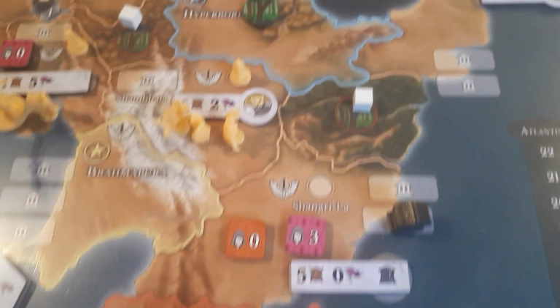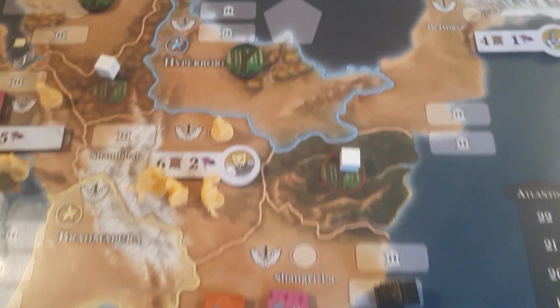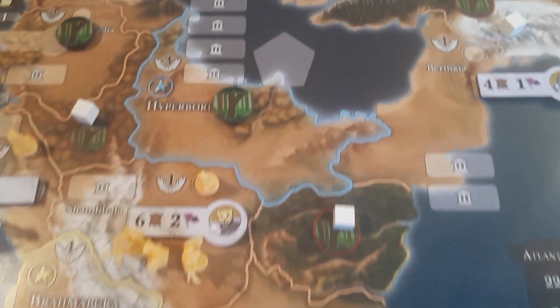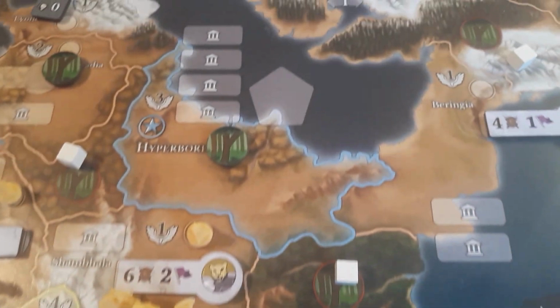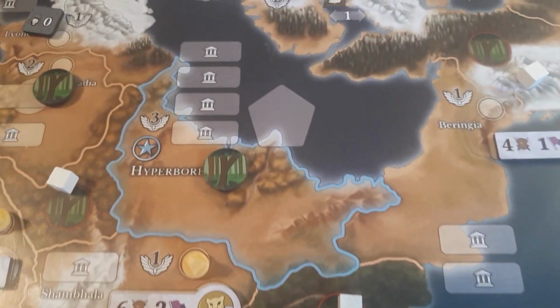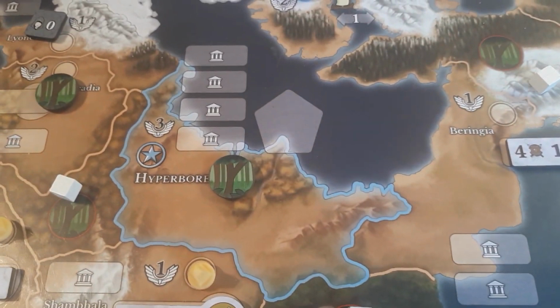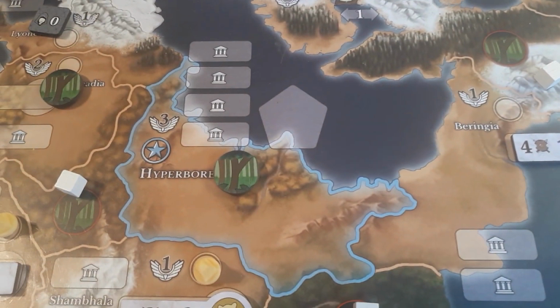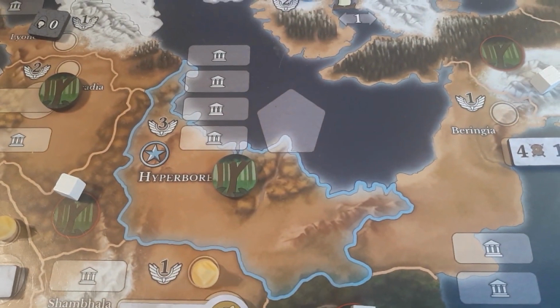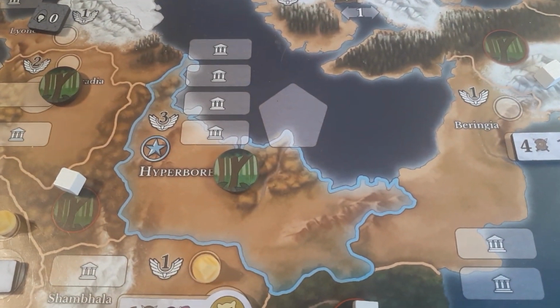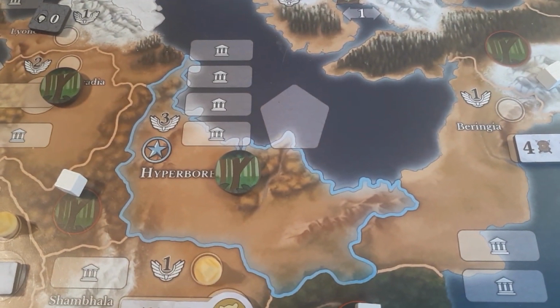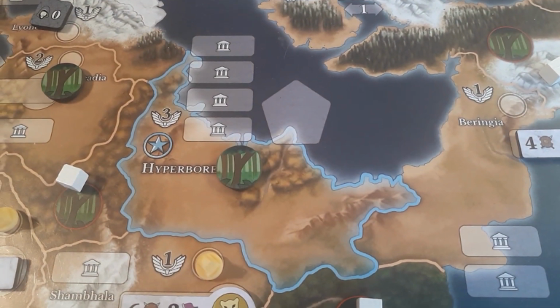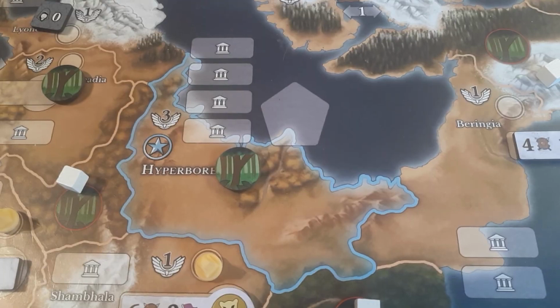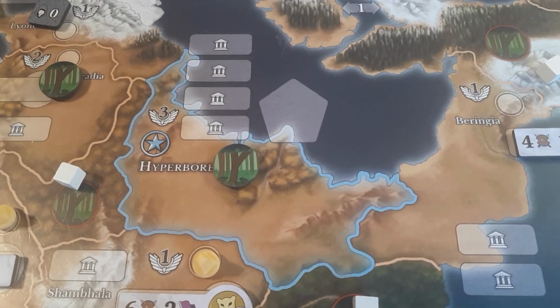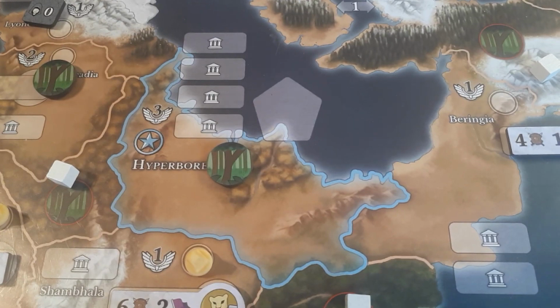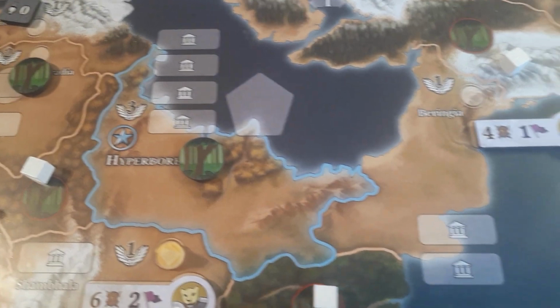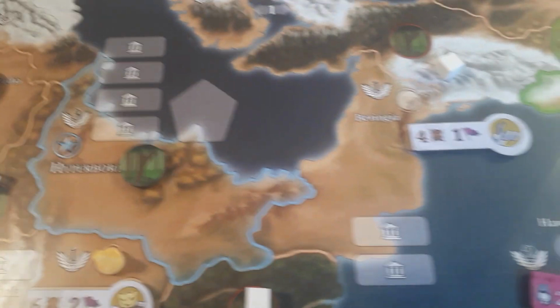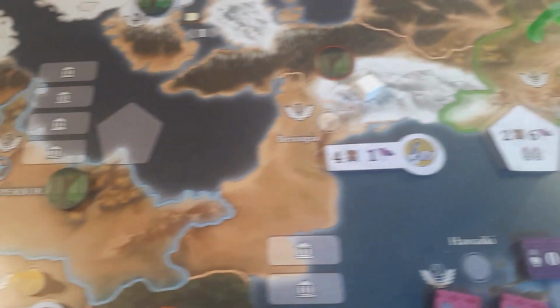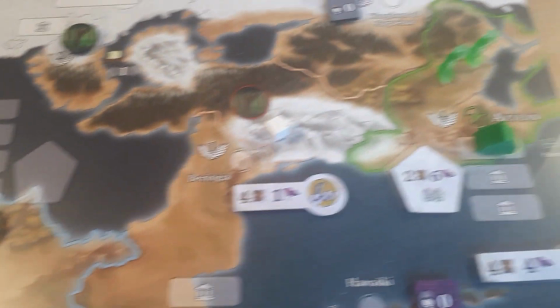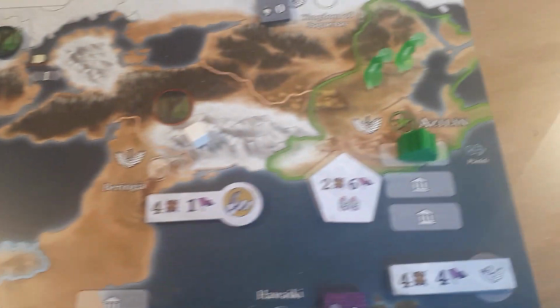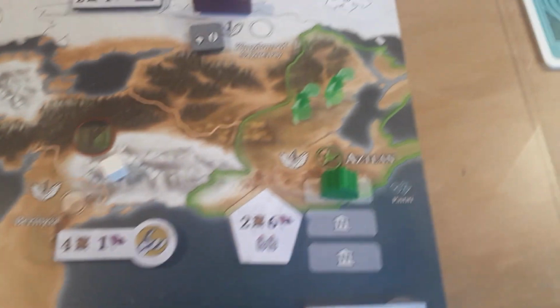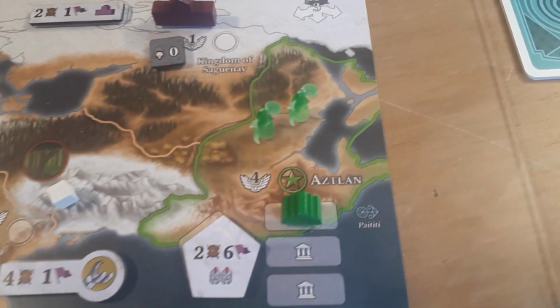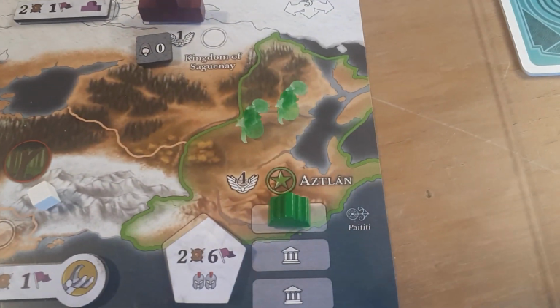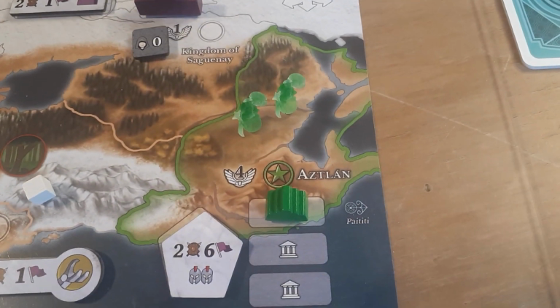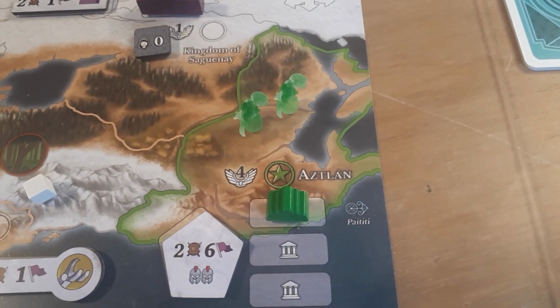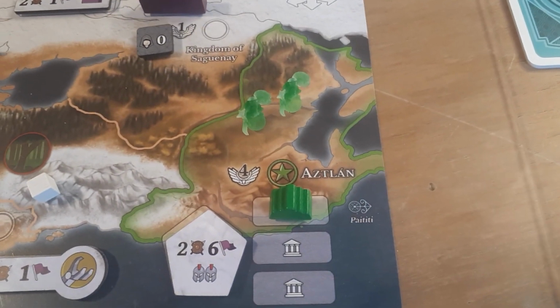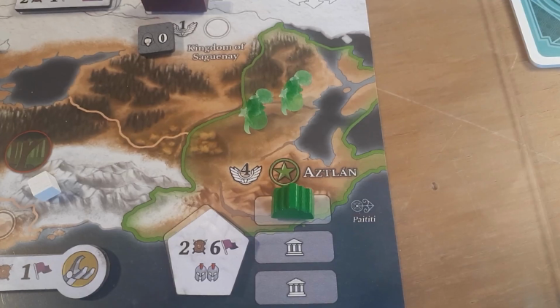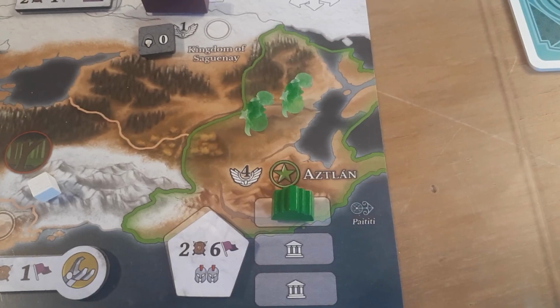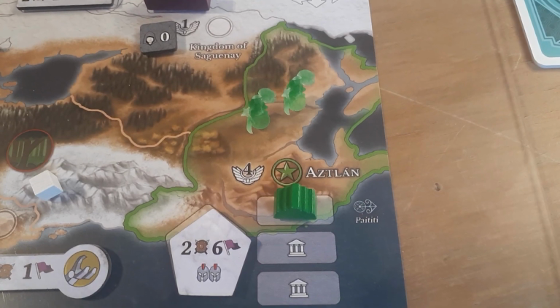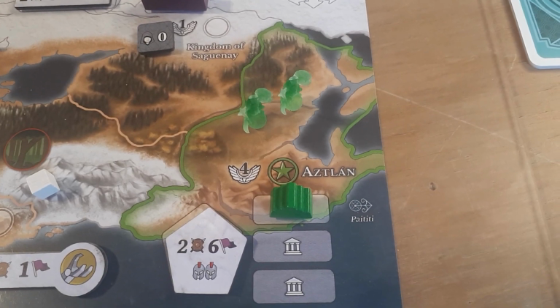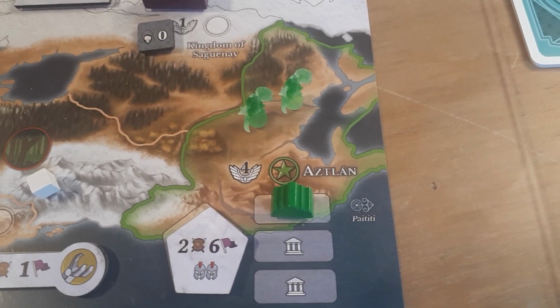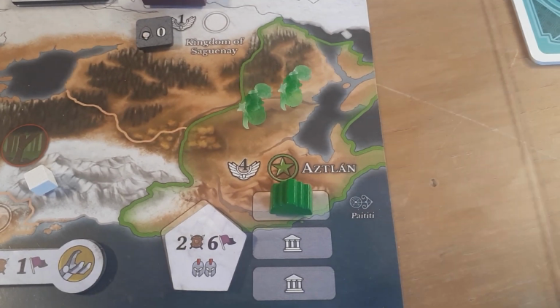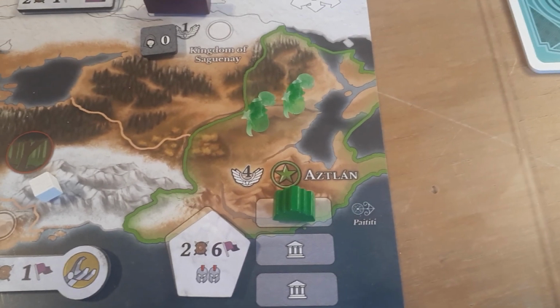We have Hyperbaria, which is where Siberia is now — it's further south, so it's also habitable. And finally, we have Eslan, which is the area around Central America and Mexico.